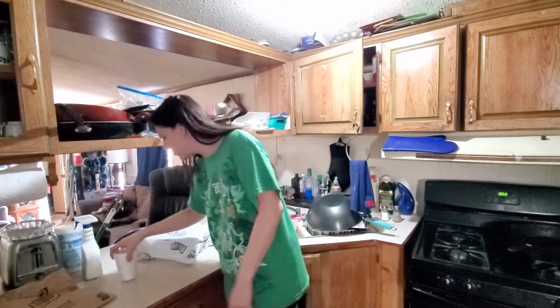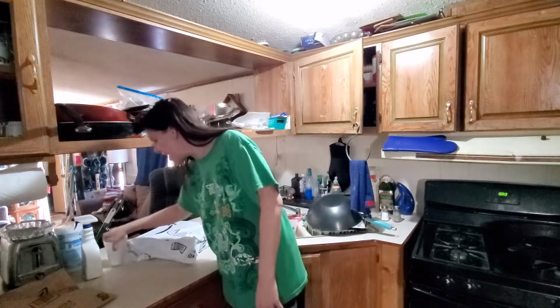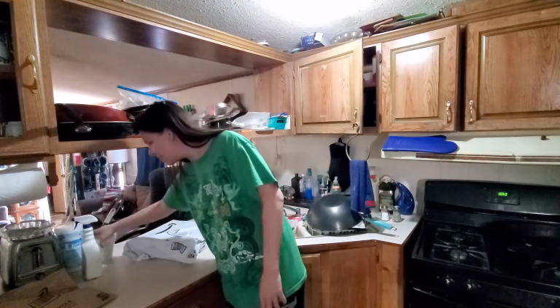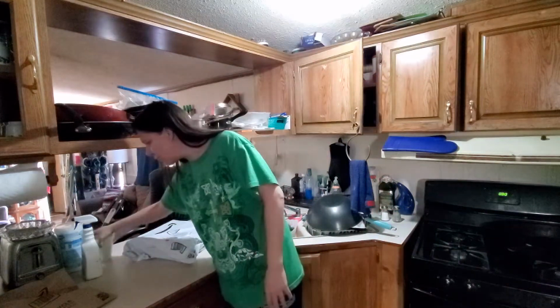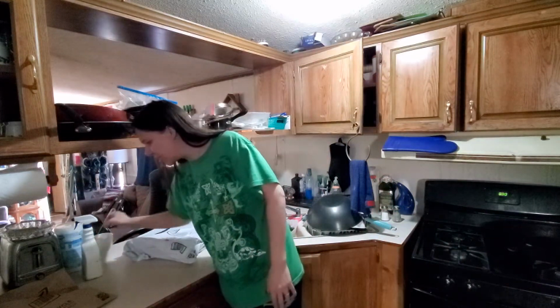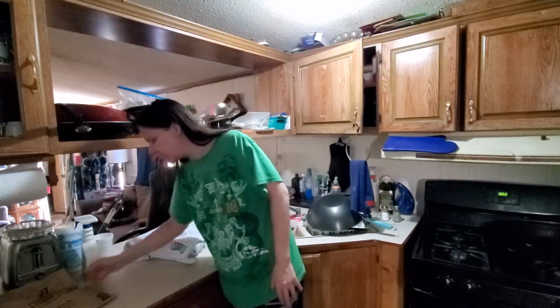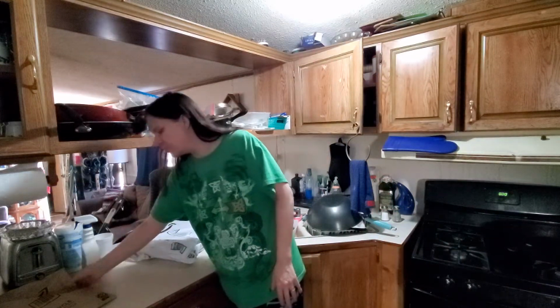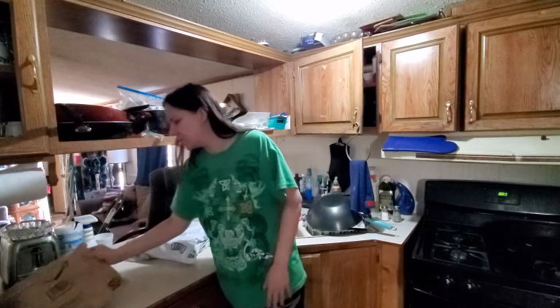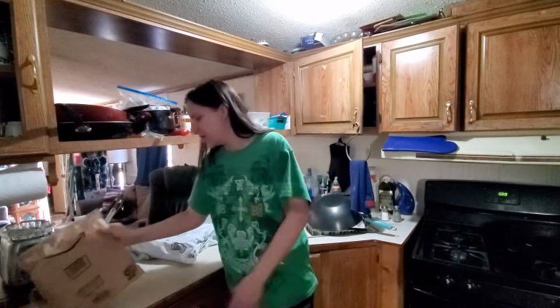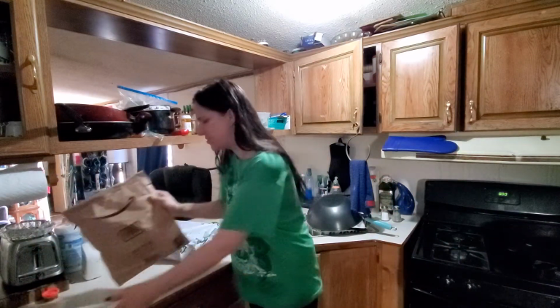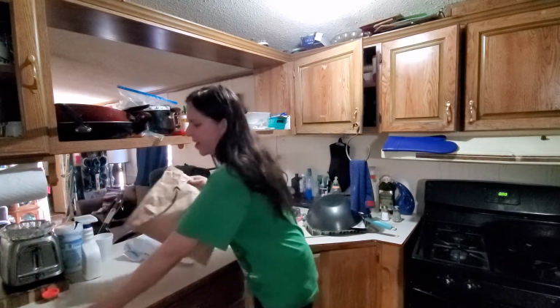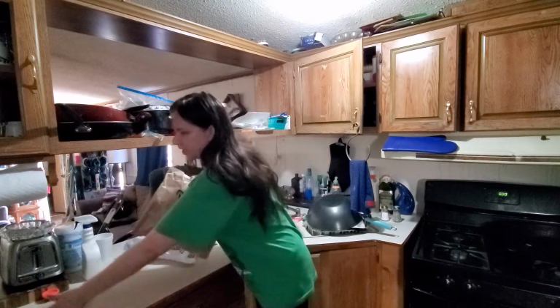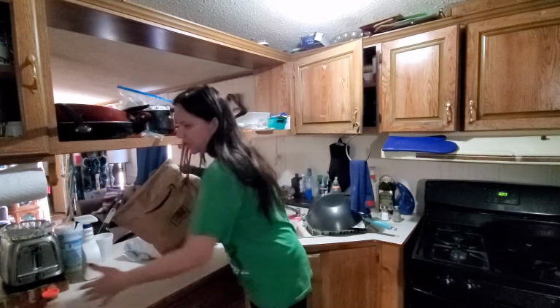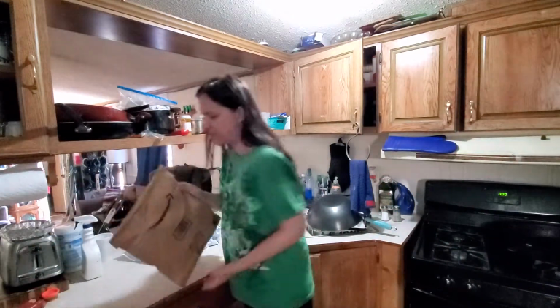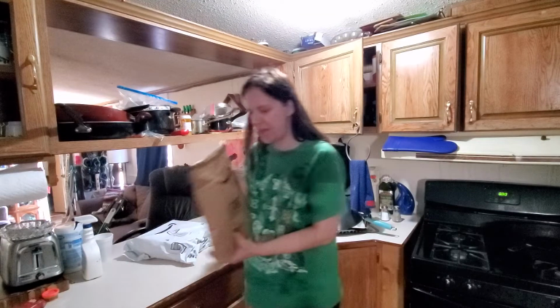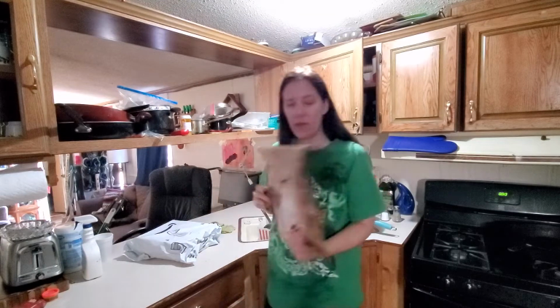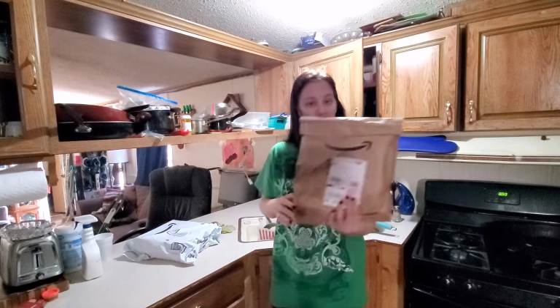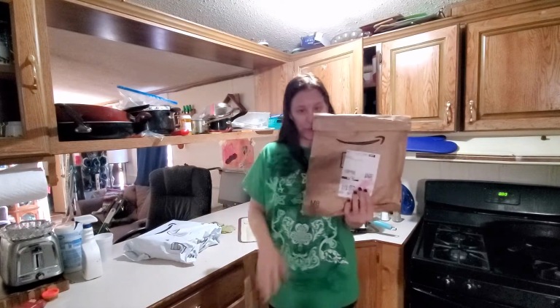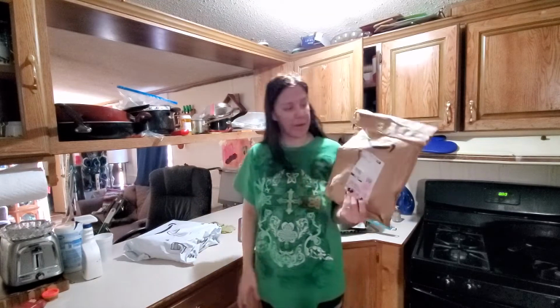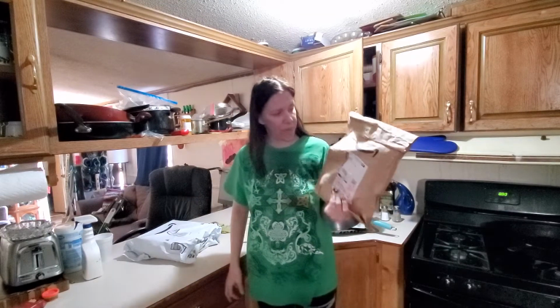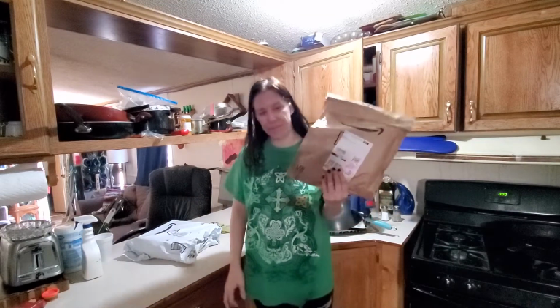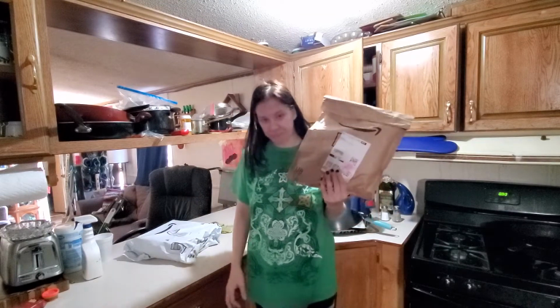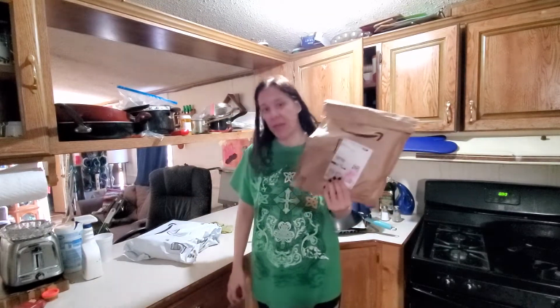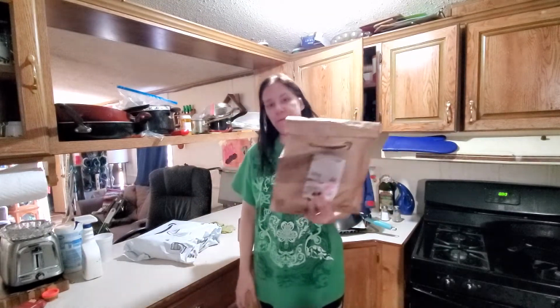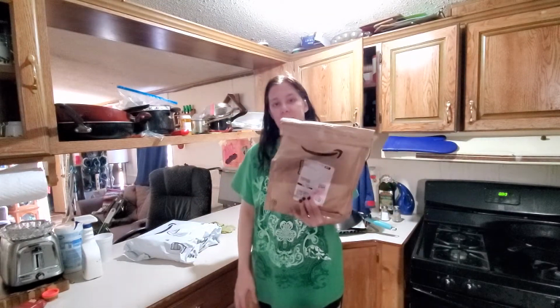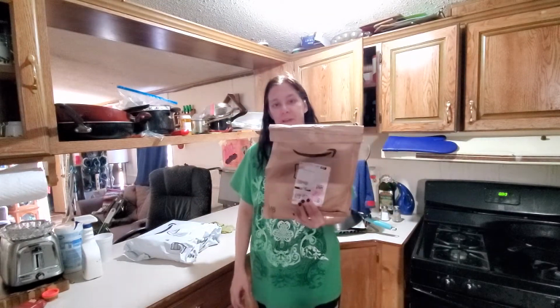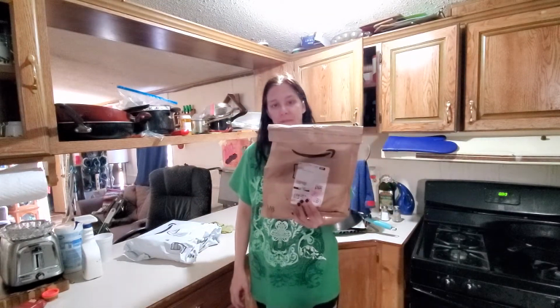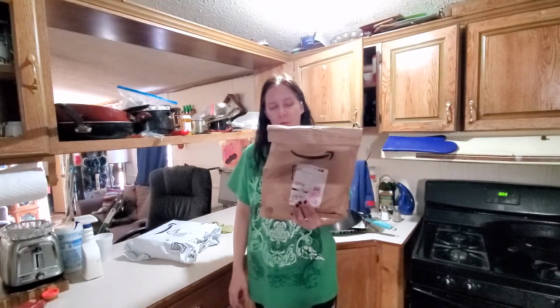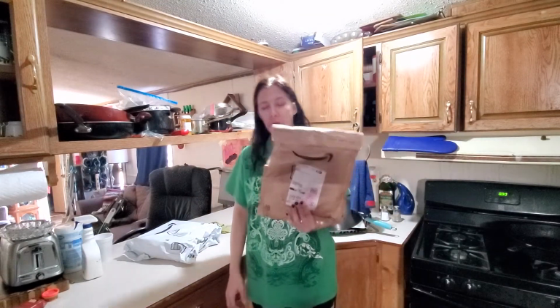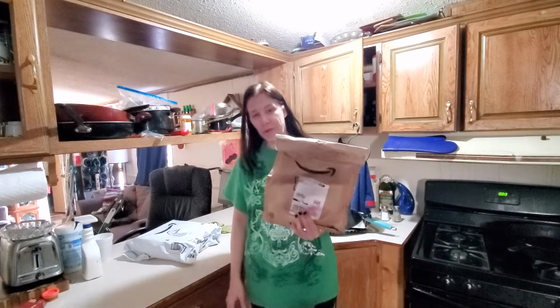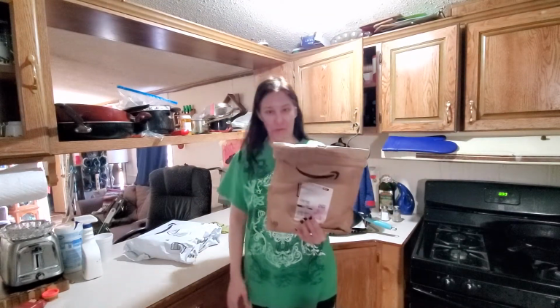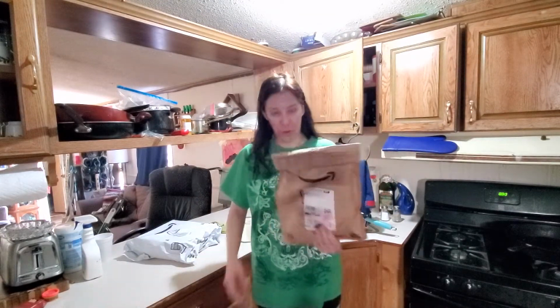Today I am opening up two Amazon packages. I have one that my husband already opened up. He put it back together and goes, you can make a video.